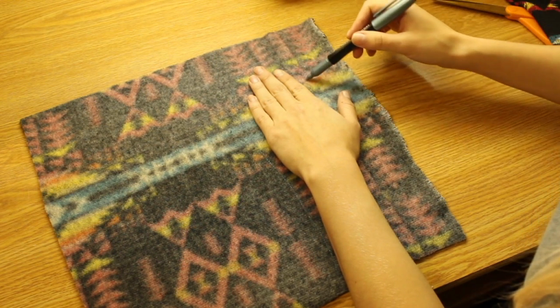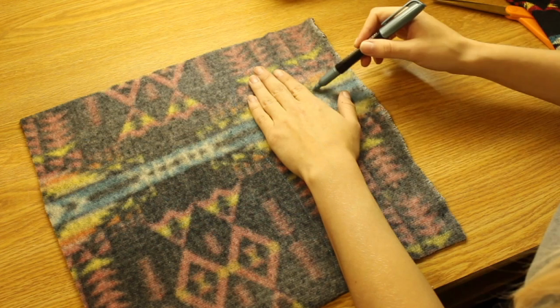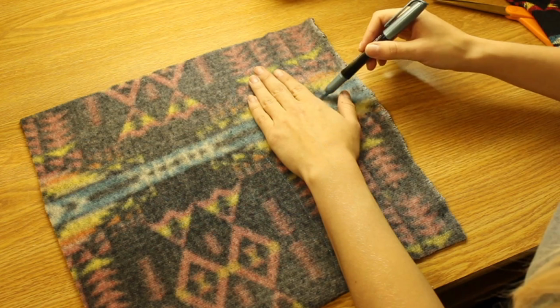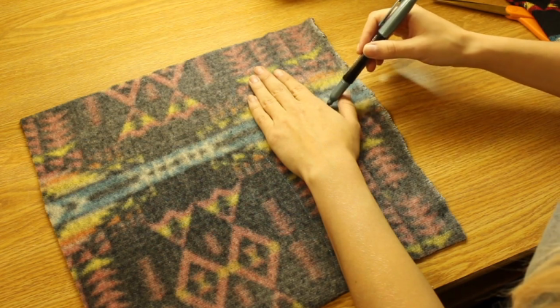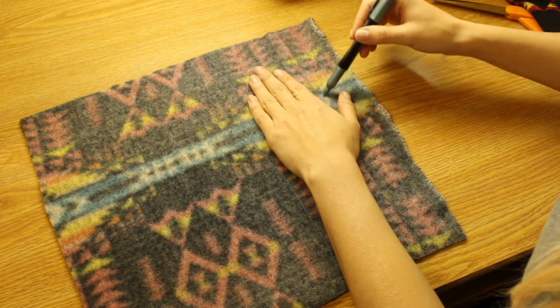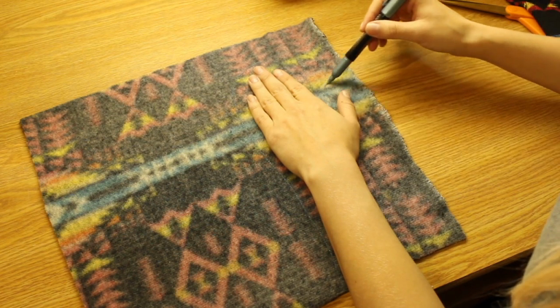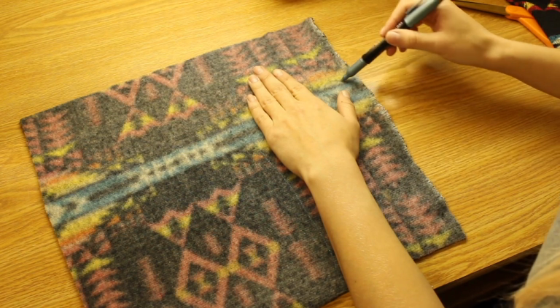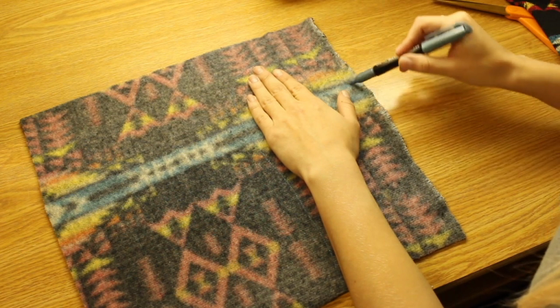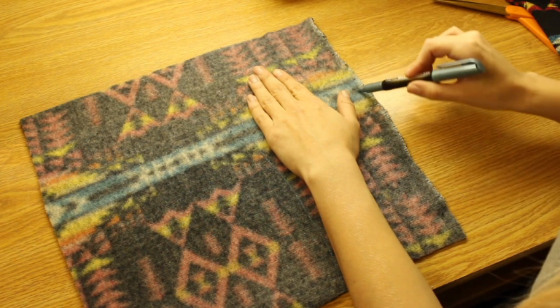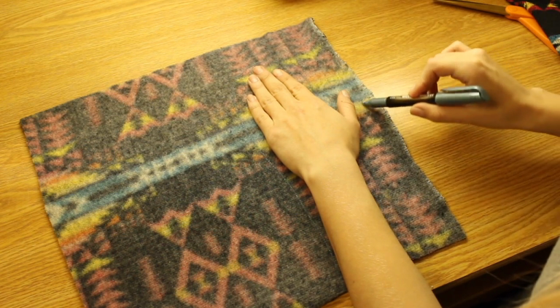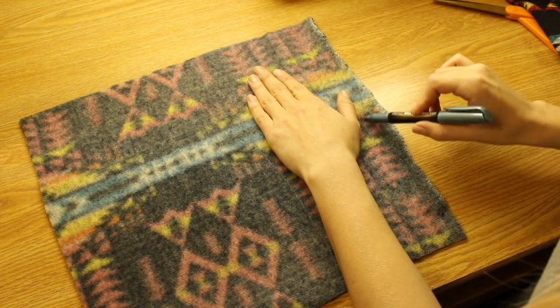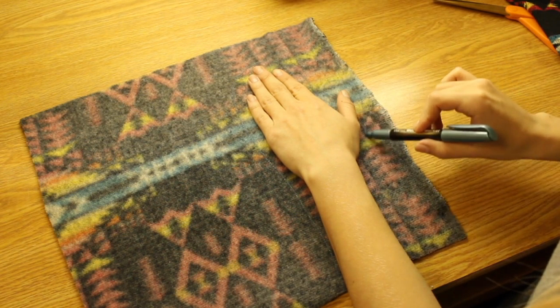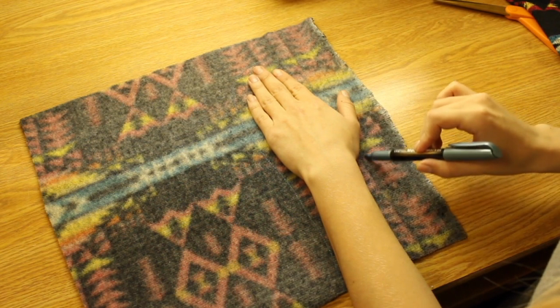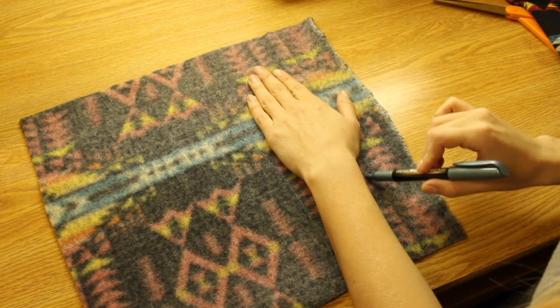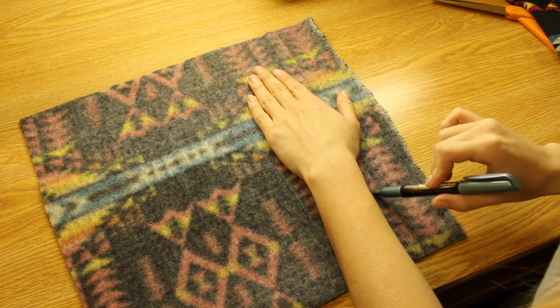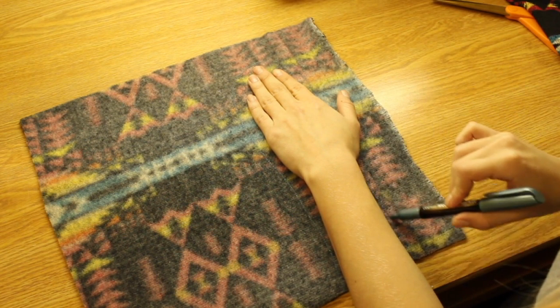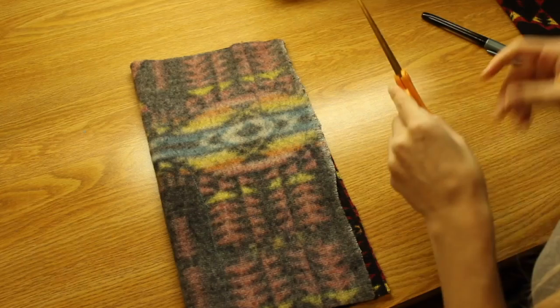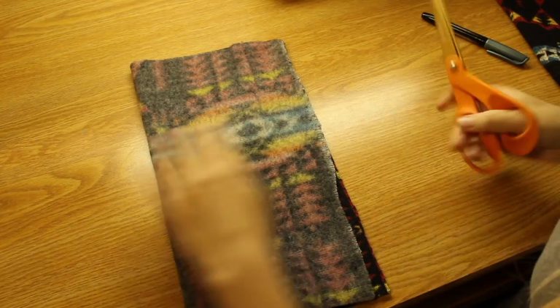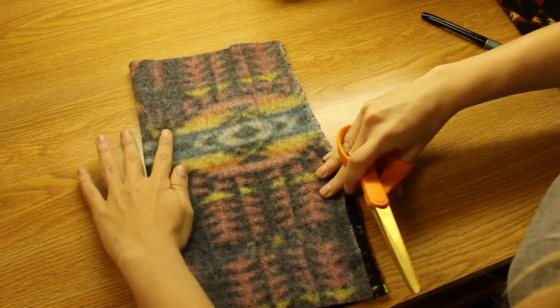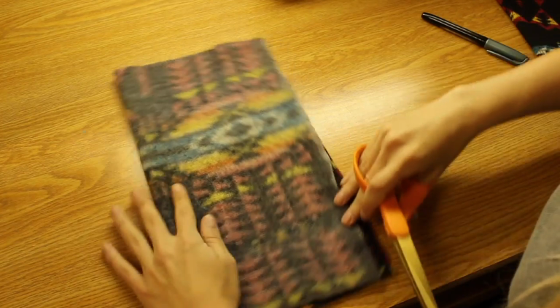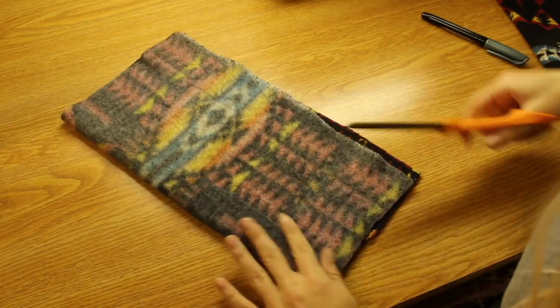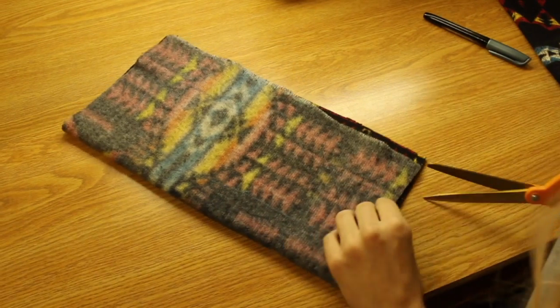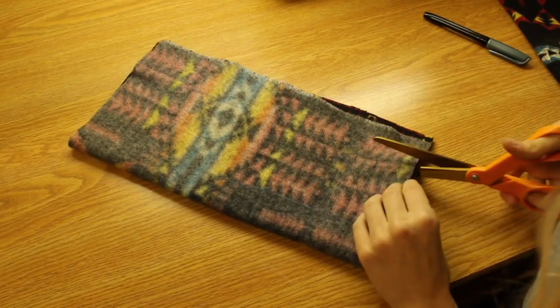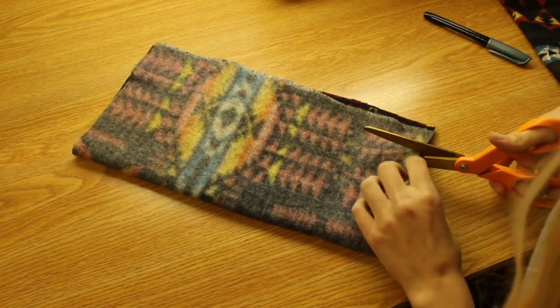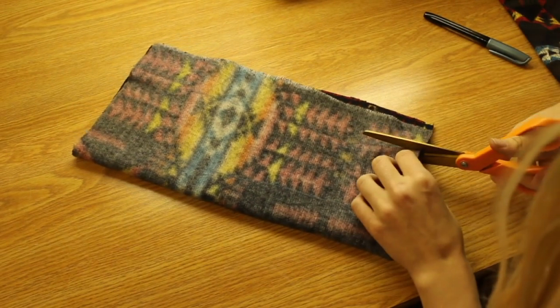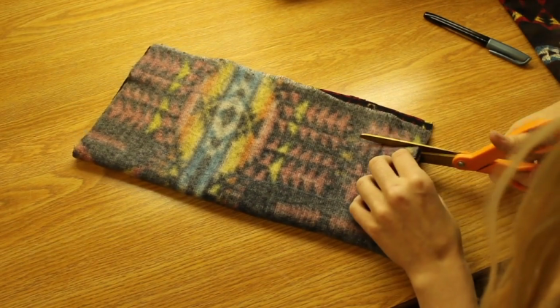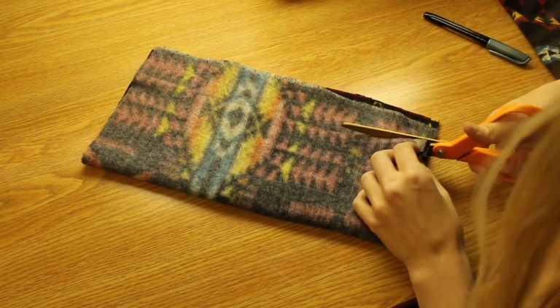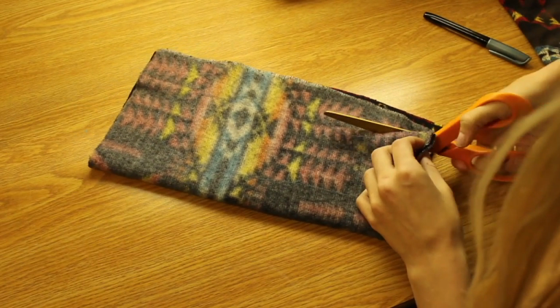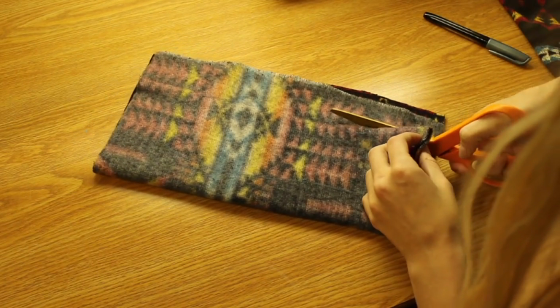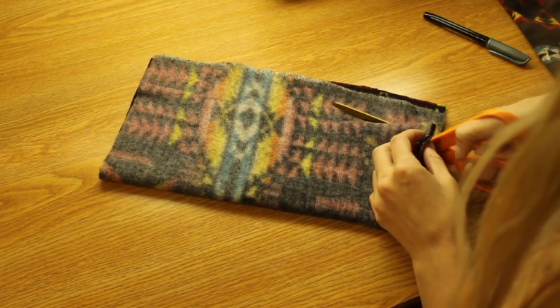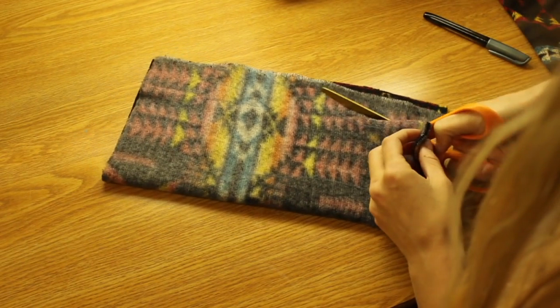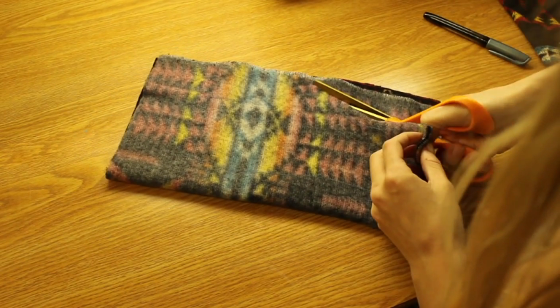If you're sewing them for yourself, you can just trace the mitten shape around your hand. Then cut out the shape, but instead of cutting right along the line, leave yourself a seam allowance on the outside.